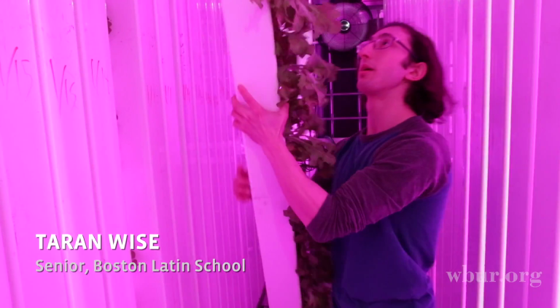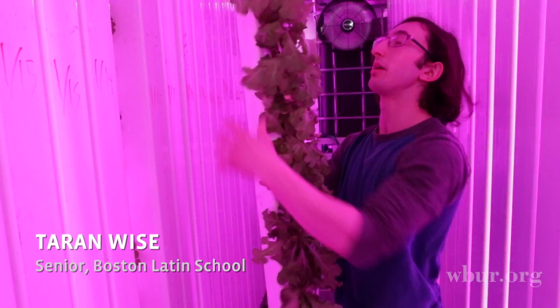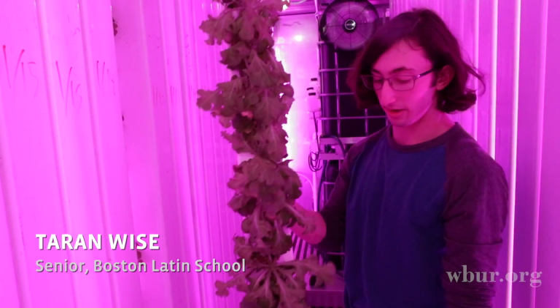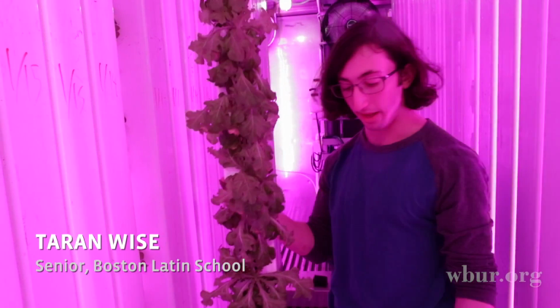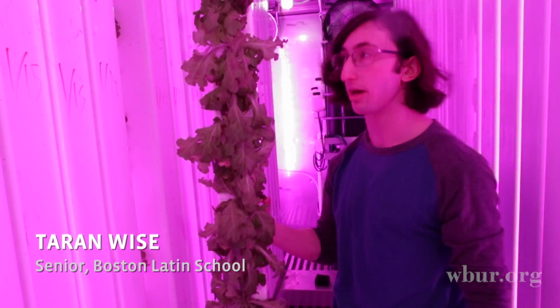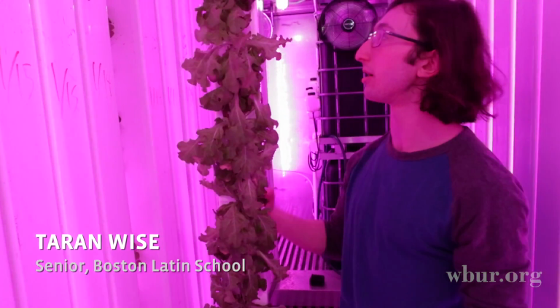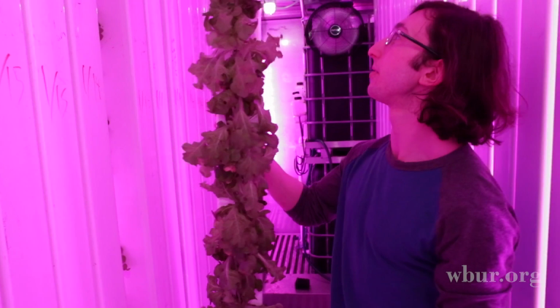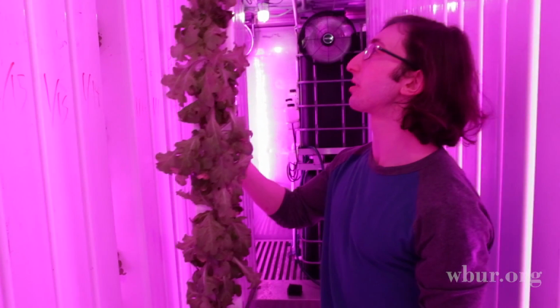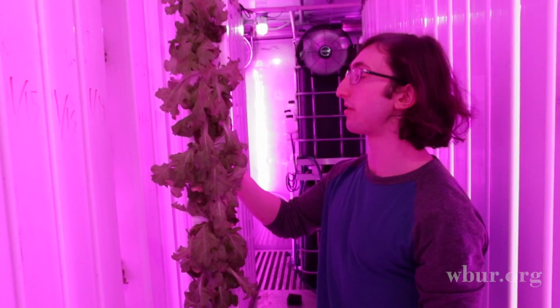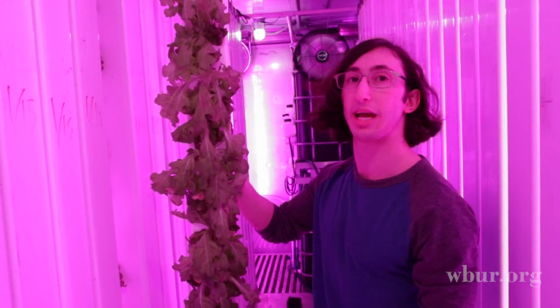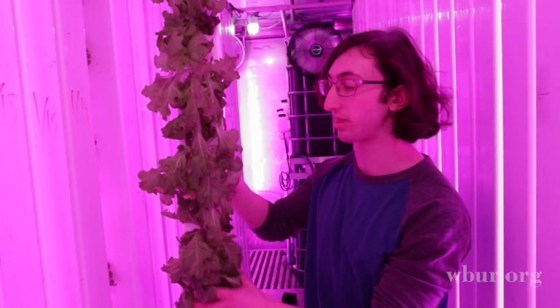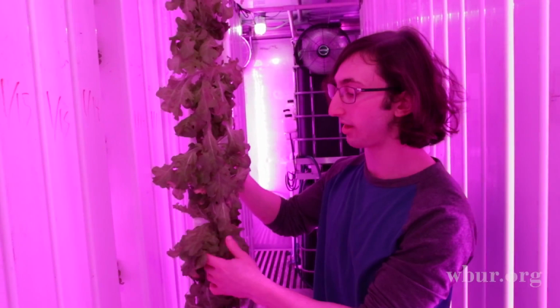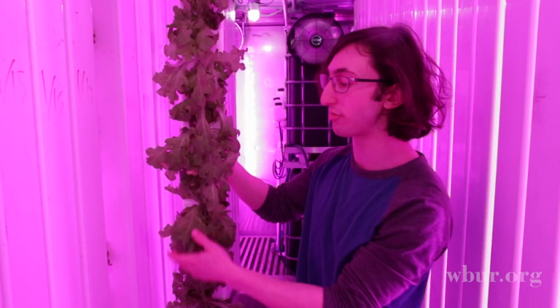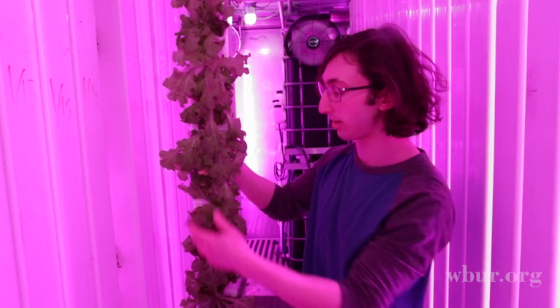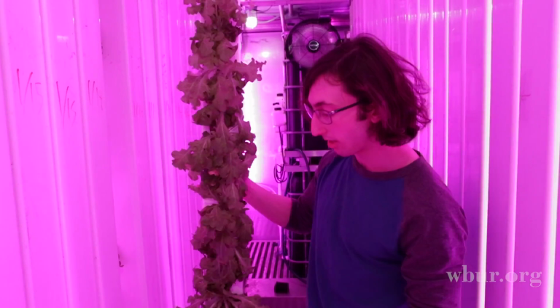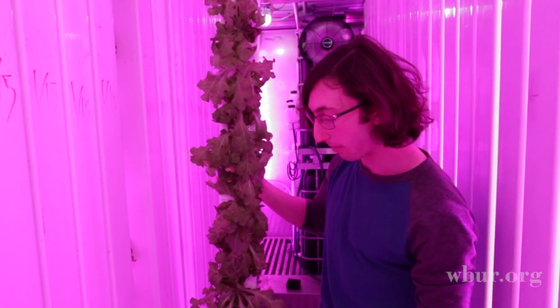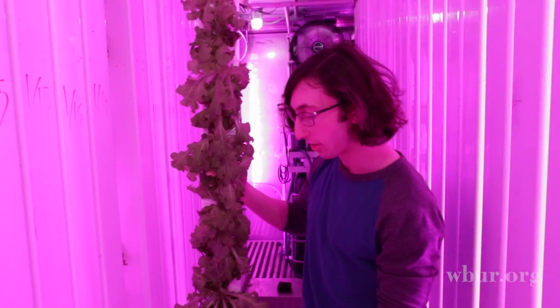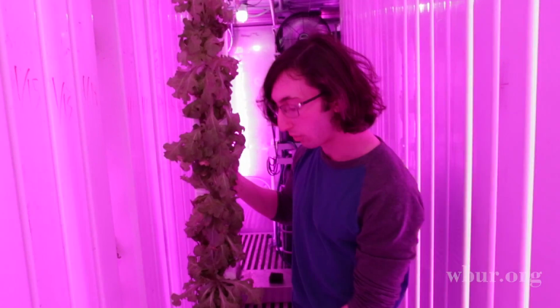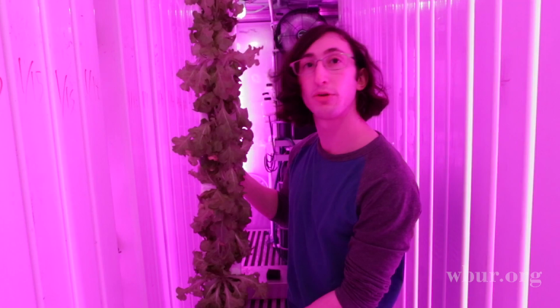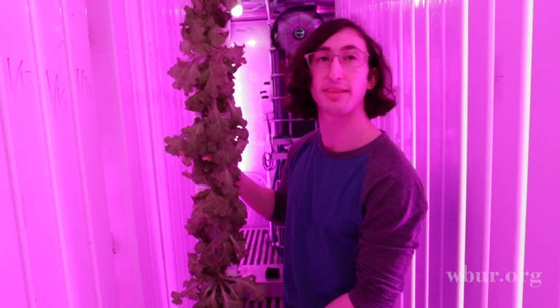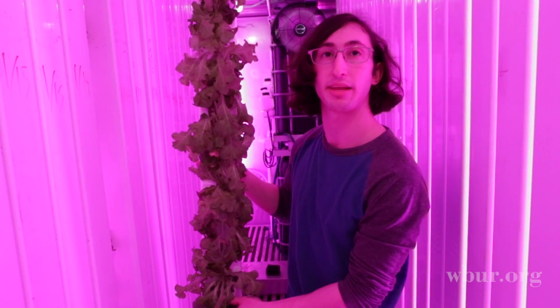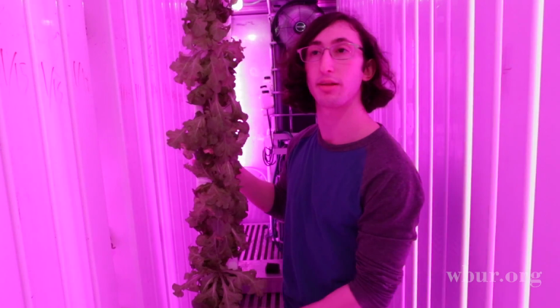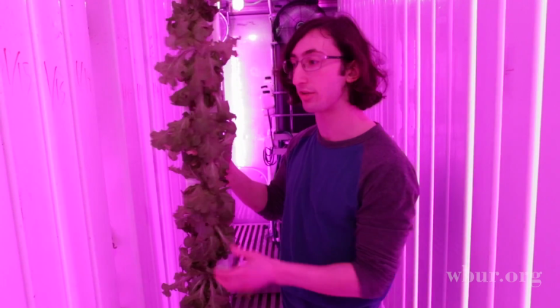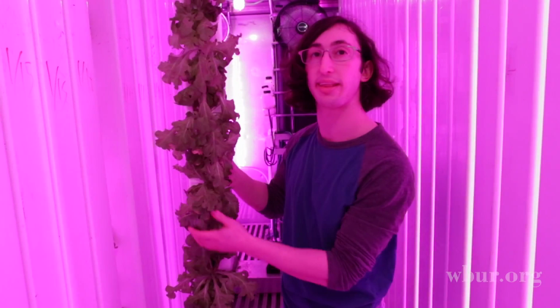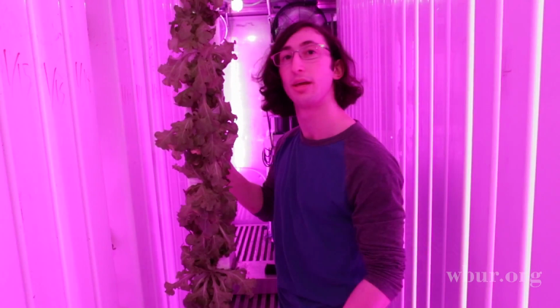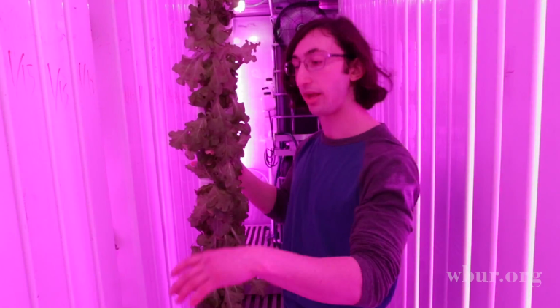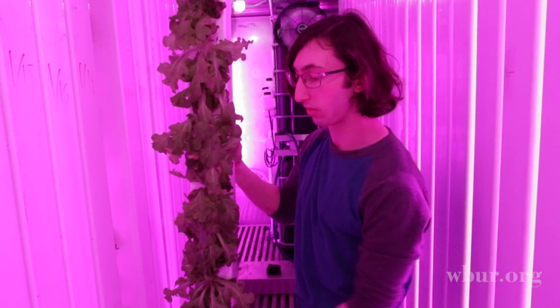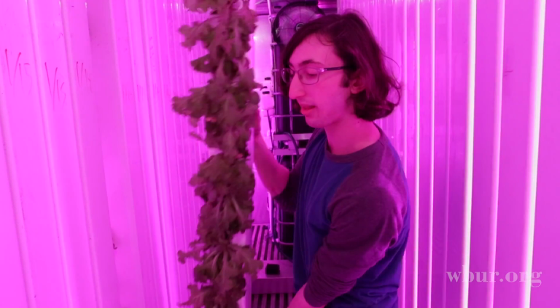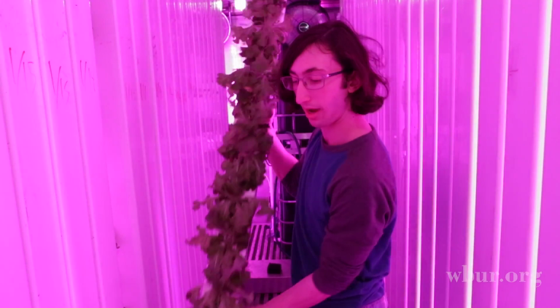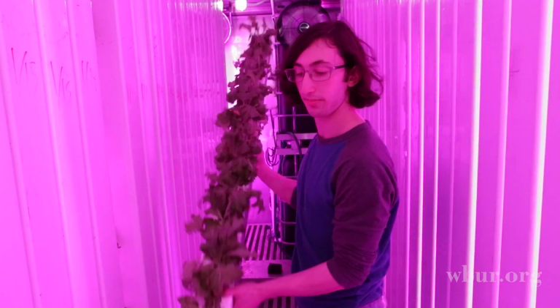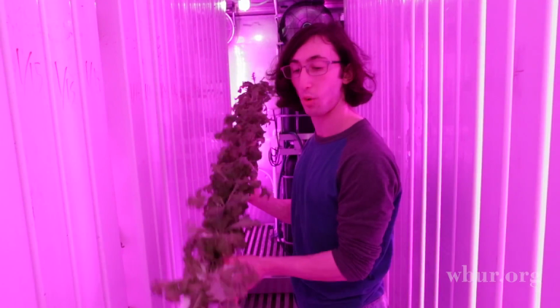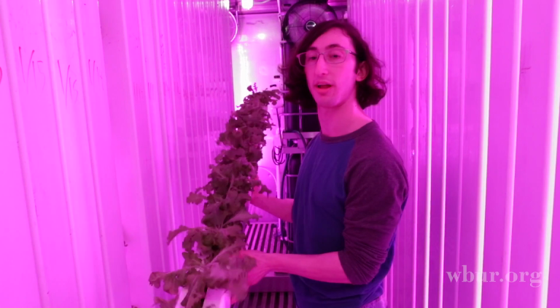Here is a vertical tower with lettuce that's been growing. To get this lettuce to this state, we lay the tower out horizontally.